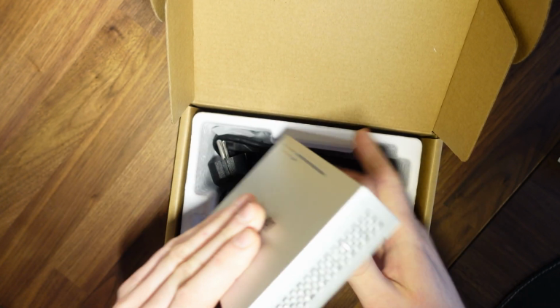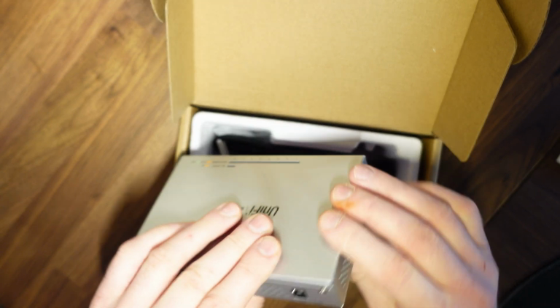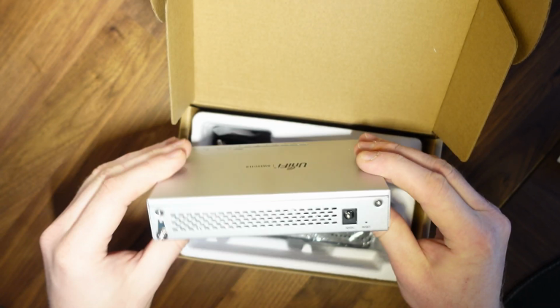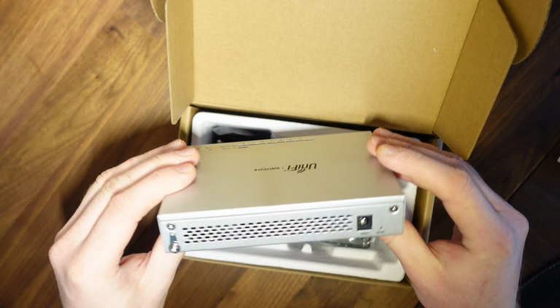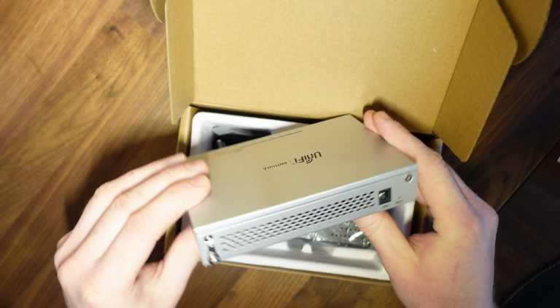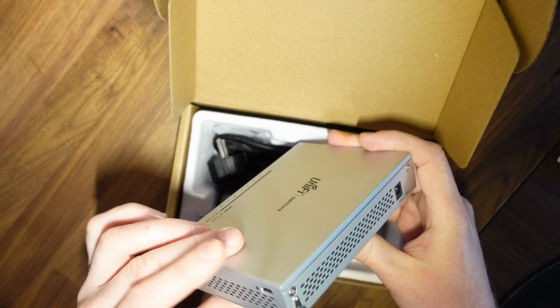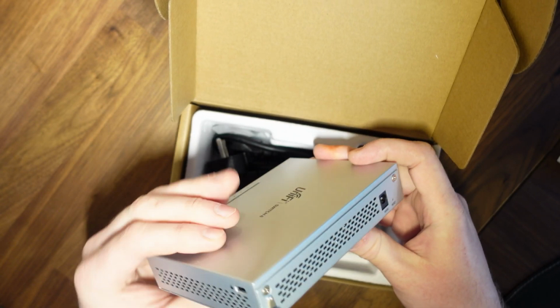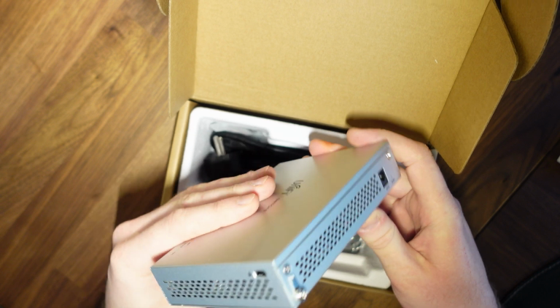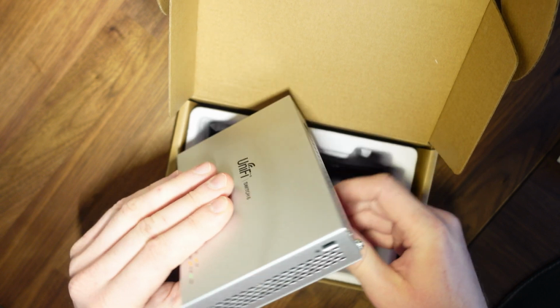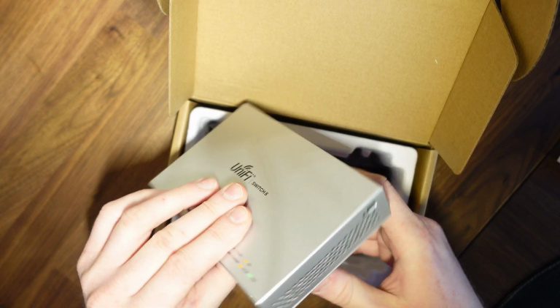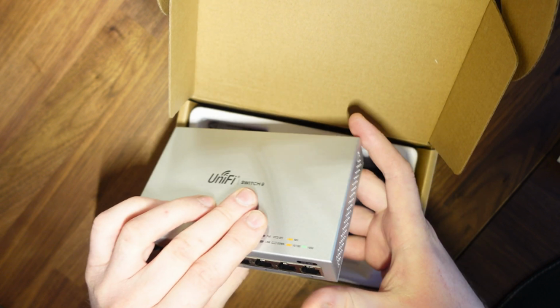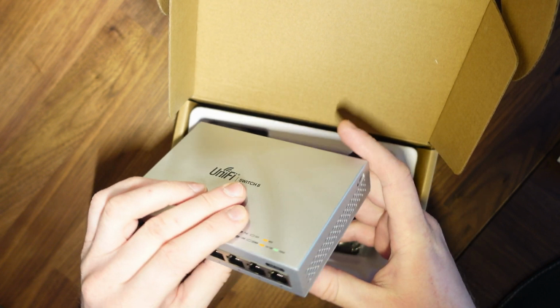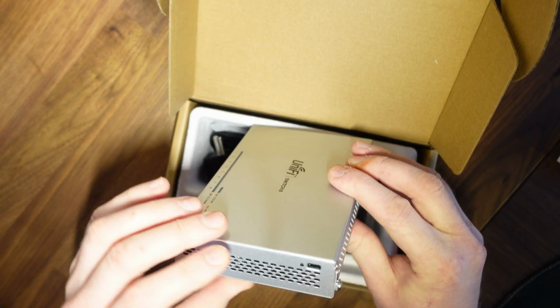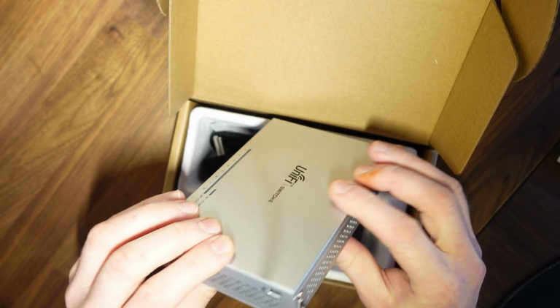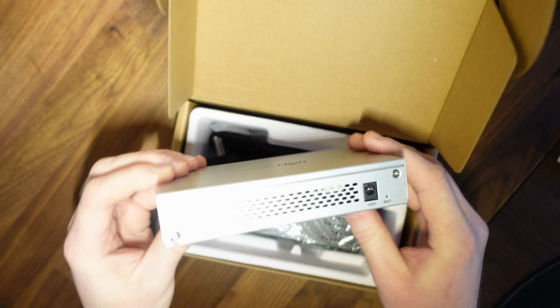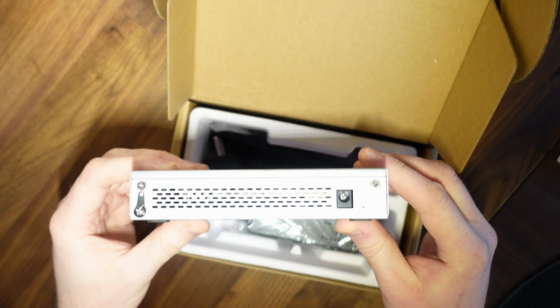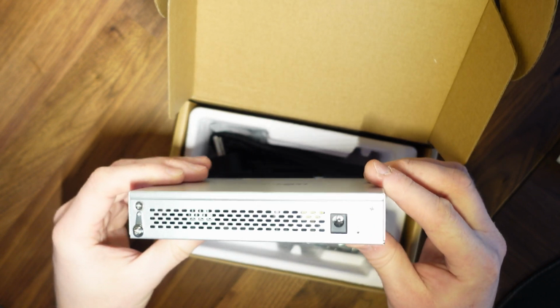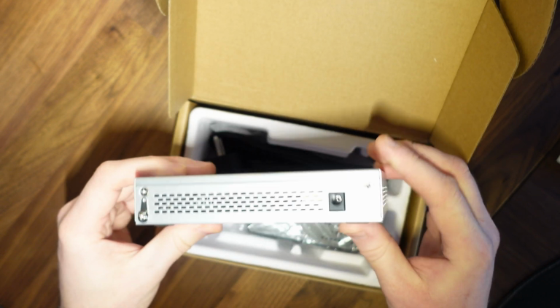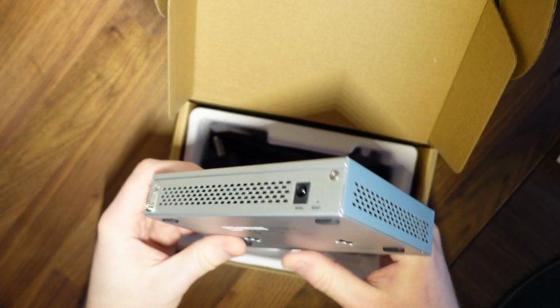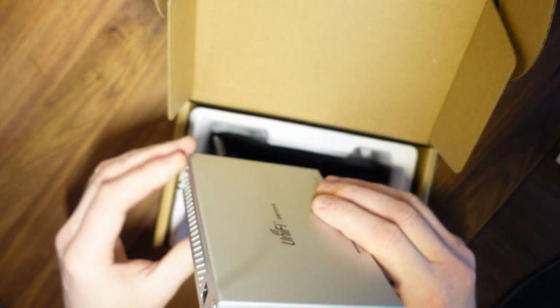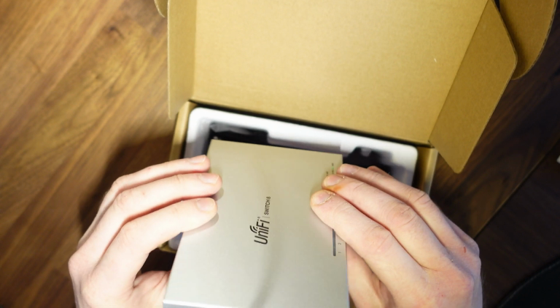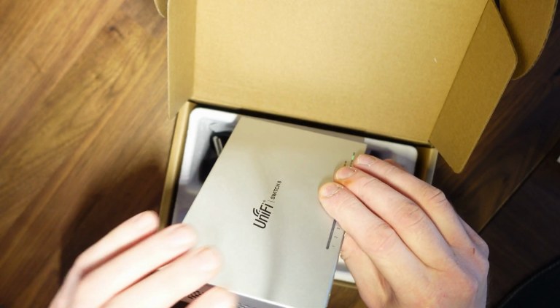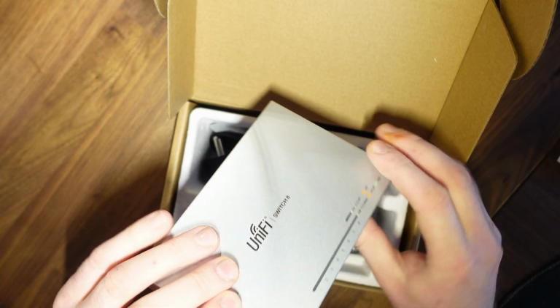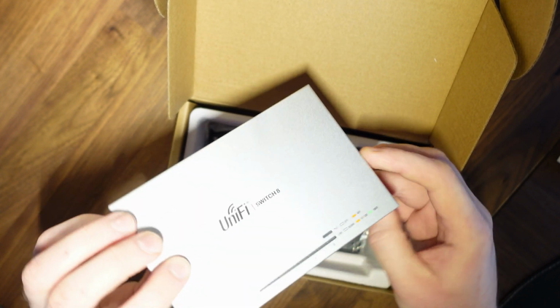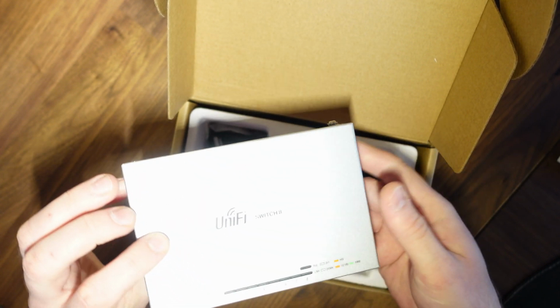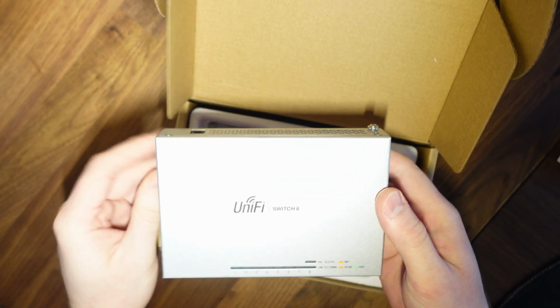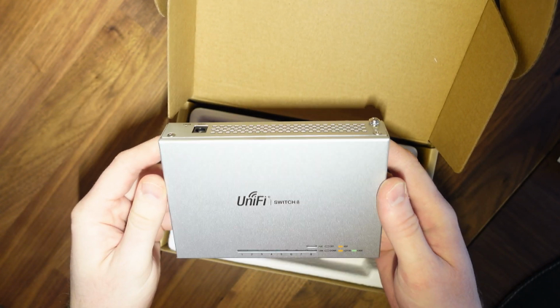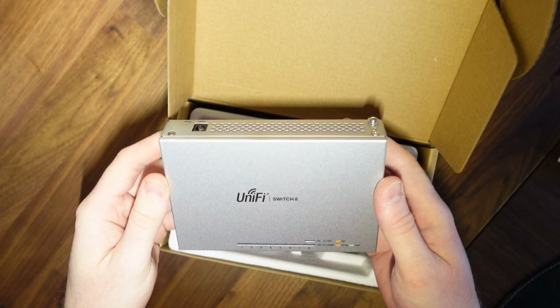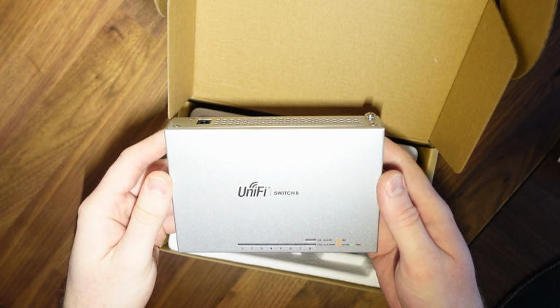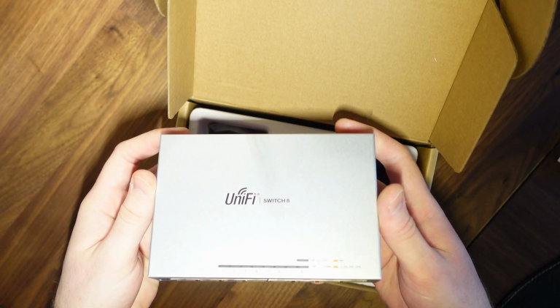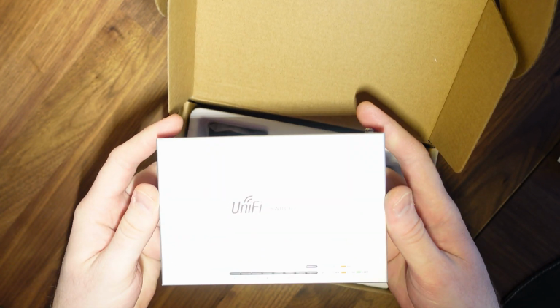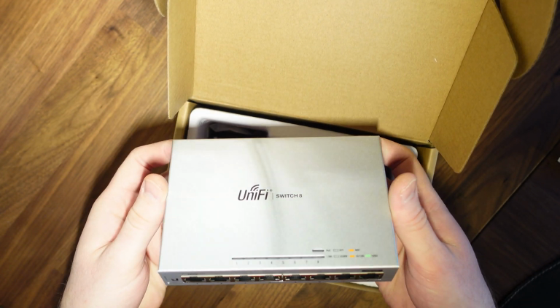The build quality on this is actually fantastic. It really does have that Apple aesthetic — all aluminium, a really nice shade of silver. Looks really great.